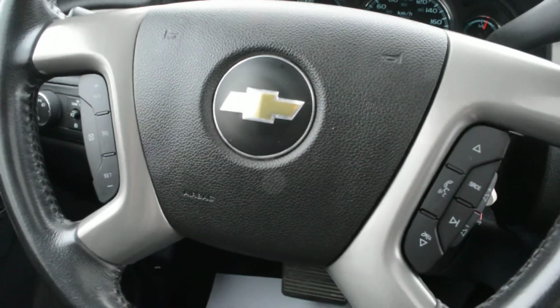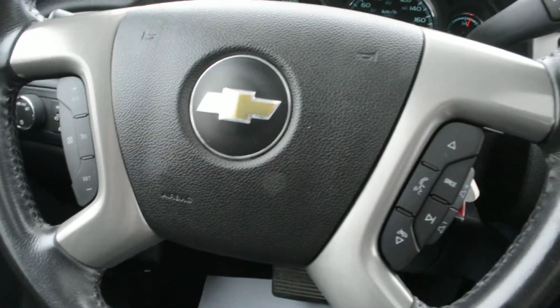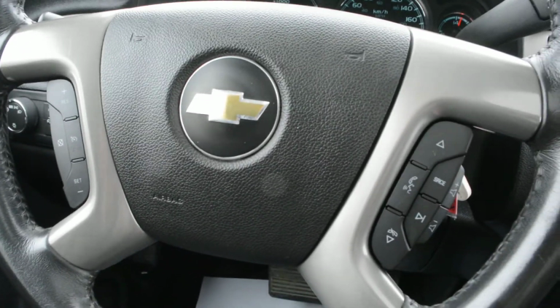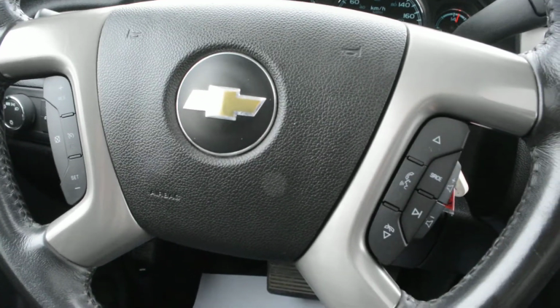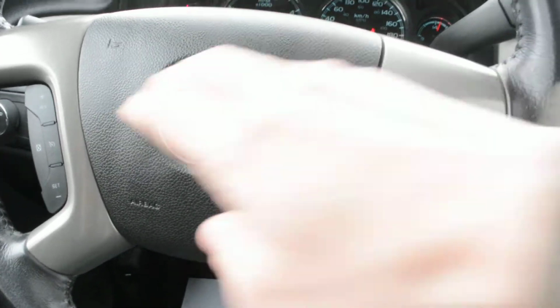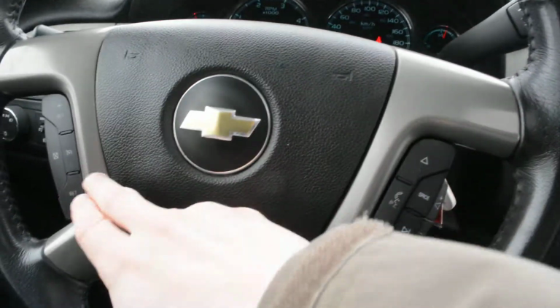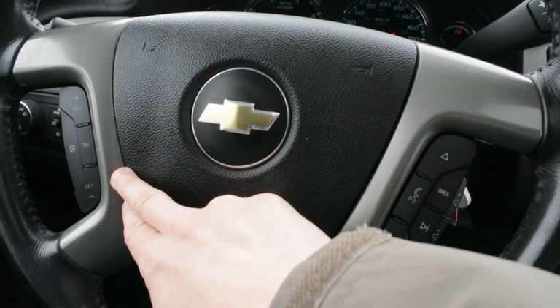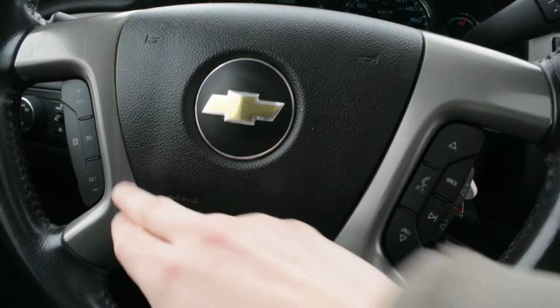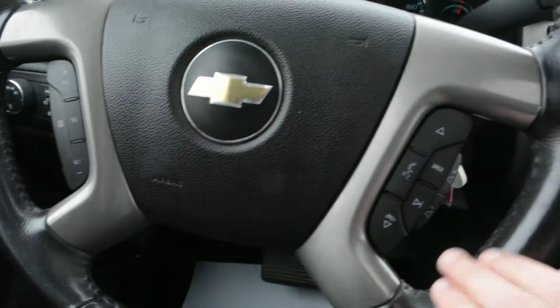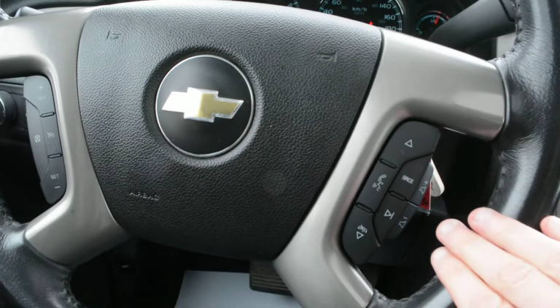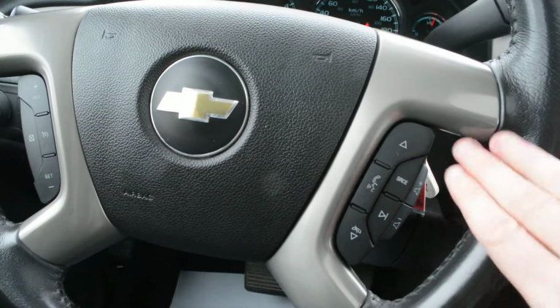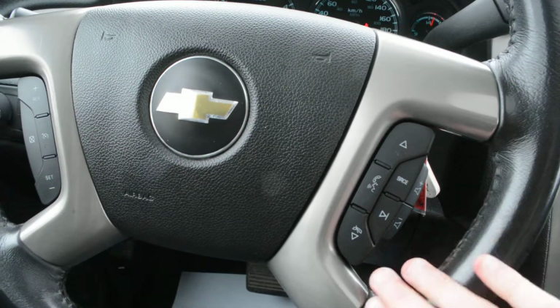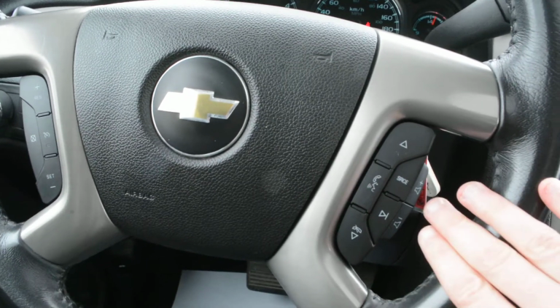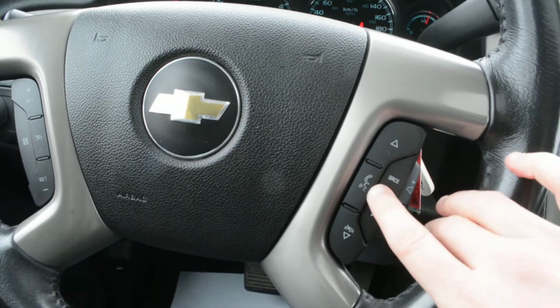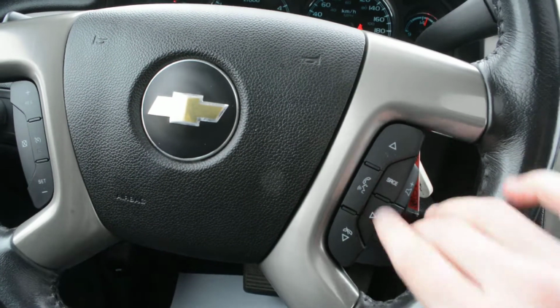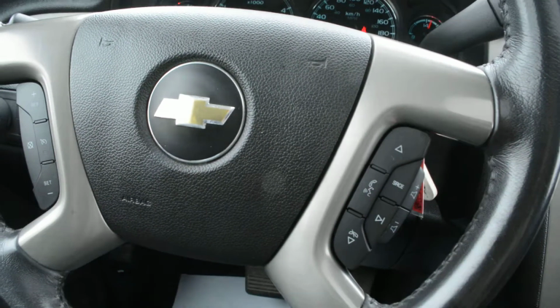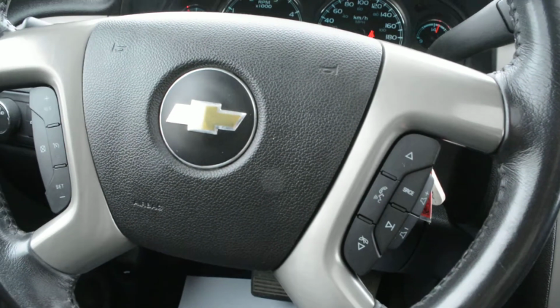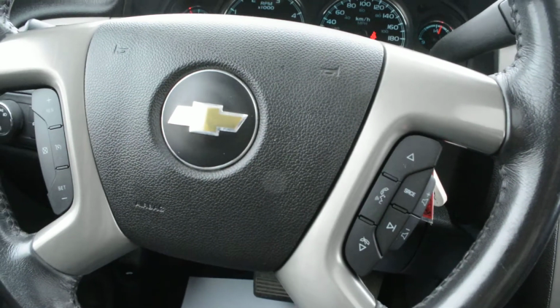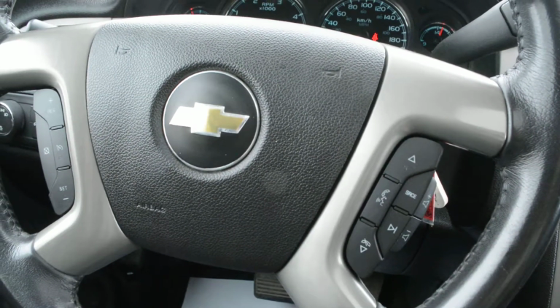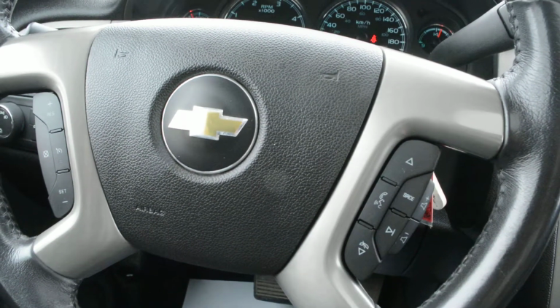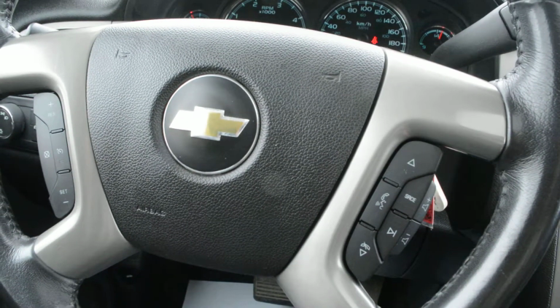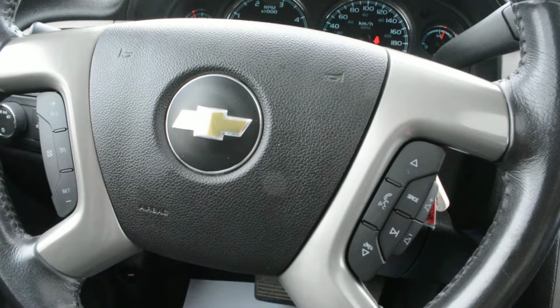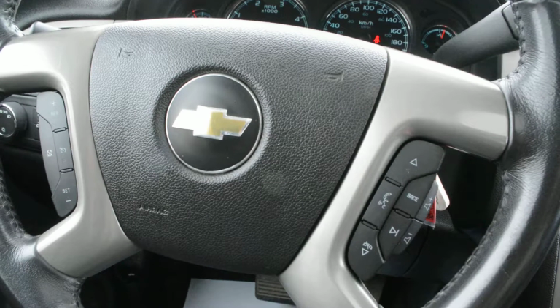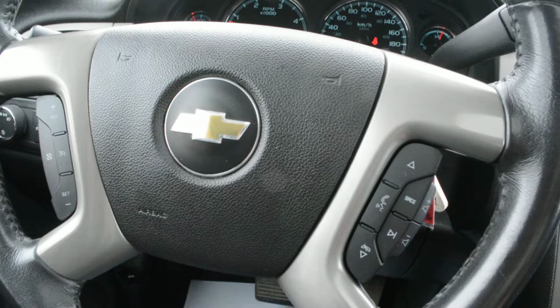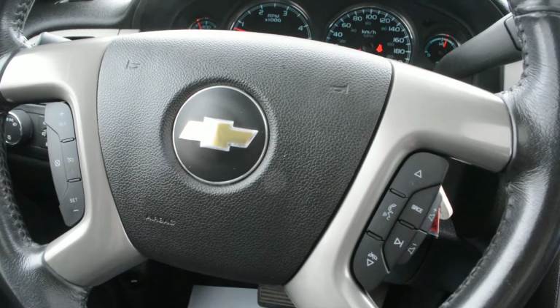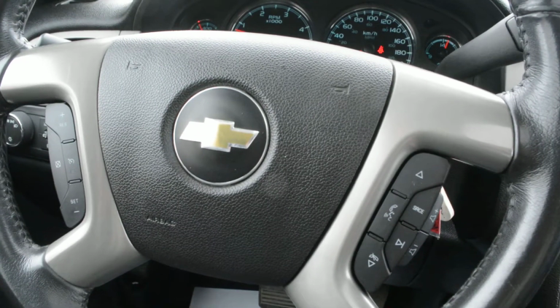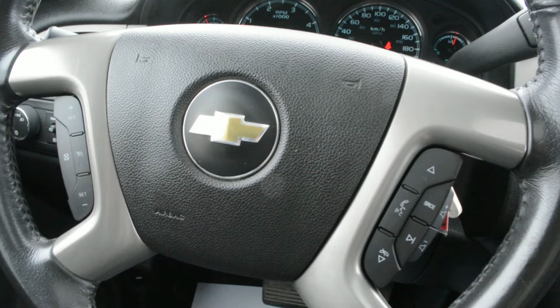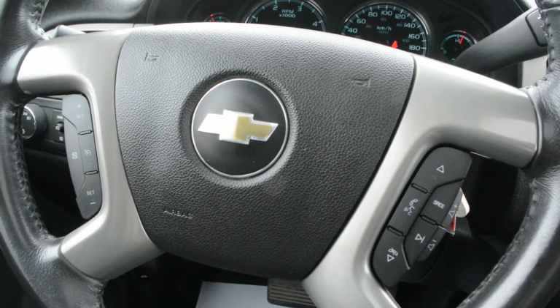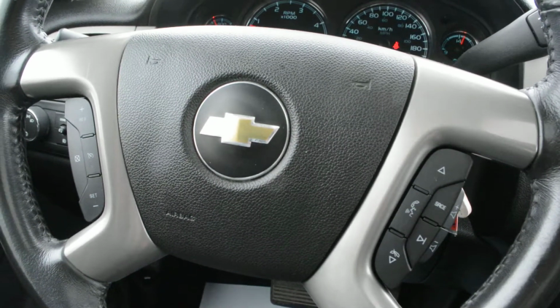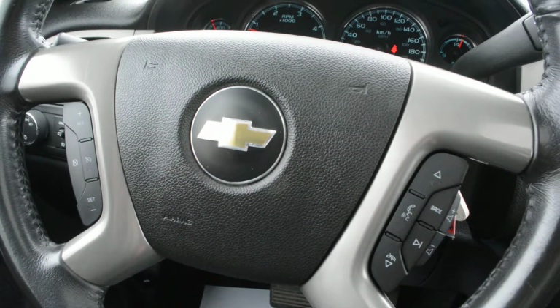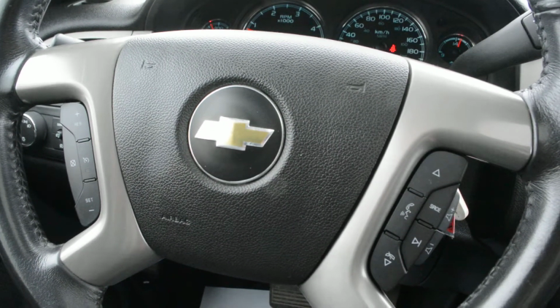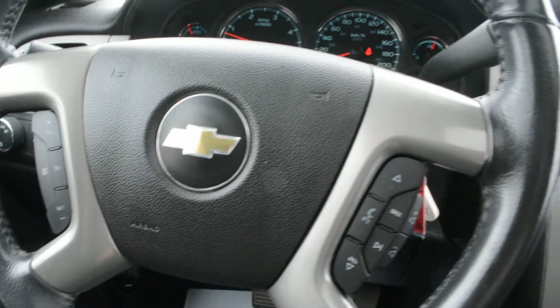Your steering wheel mounted controls give you access to your cruise control options, audio and media controls, and Bluetooth — all accessible right on the steering wheel itself, so you can keep your hands safely on the wheel while staying connected on the go.